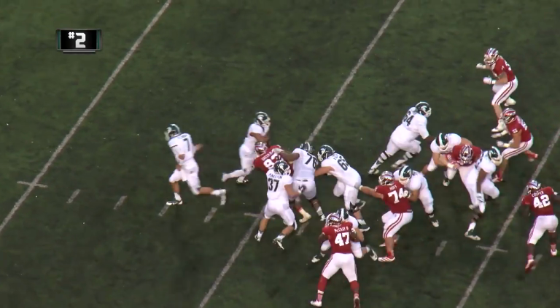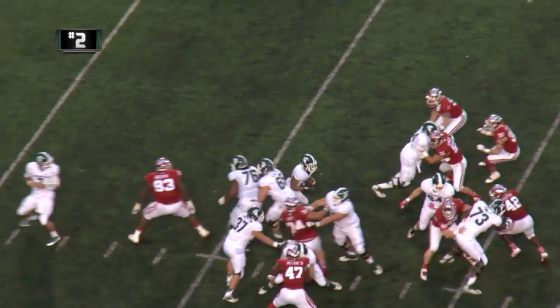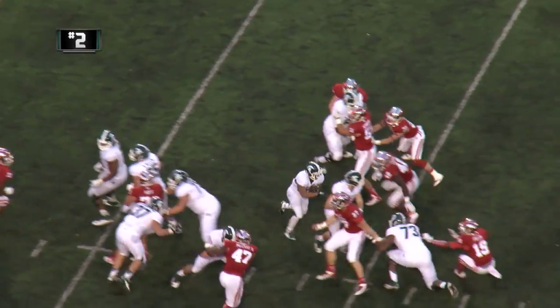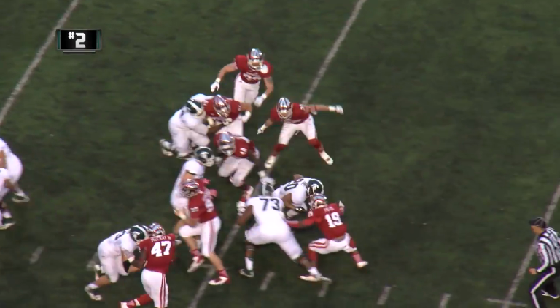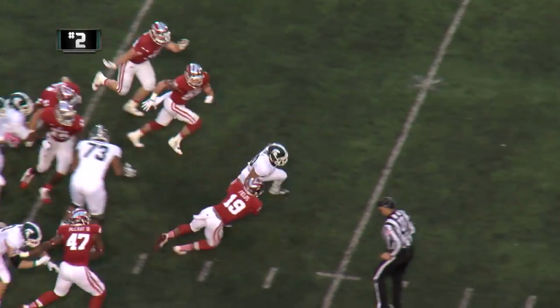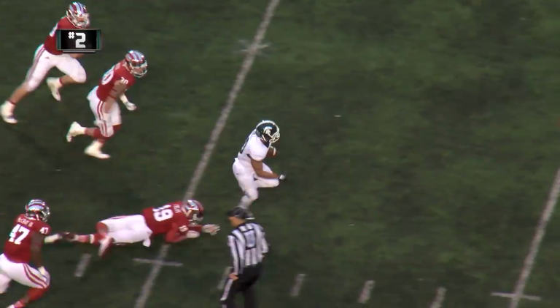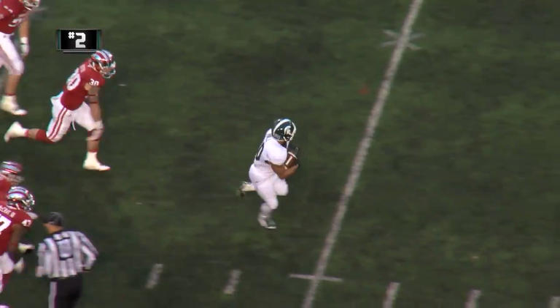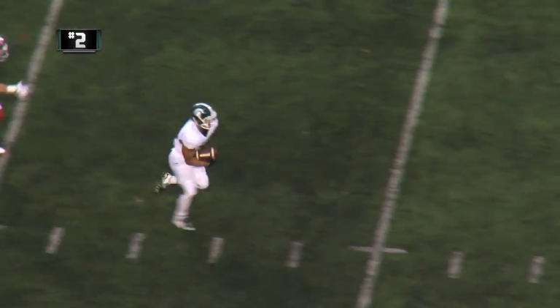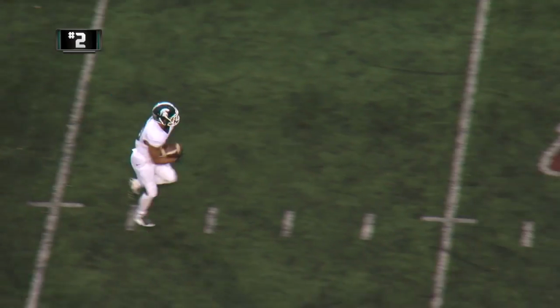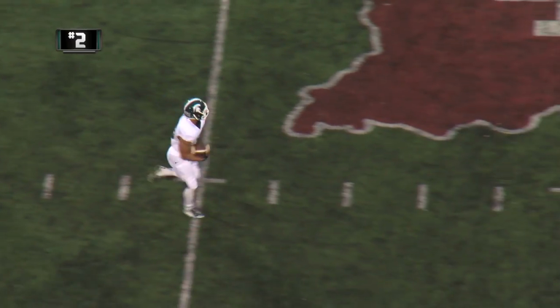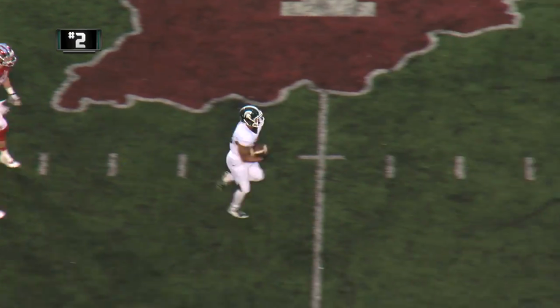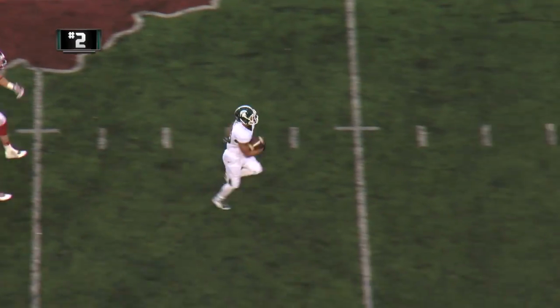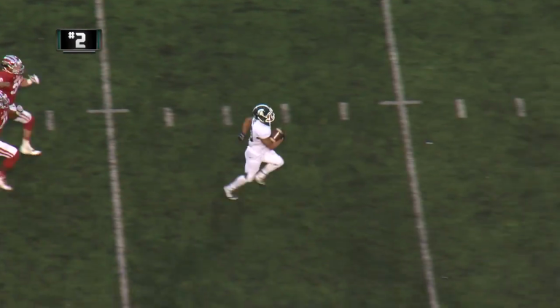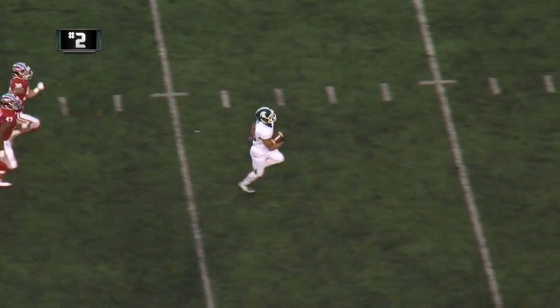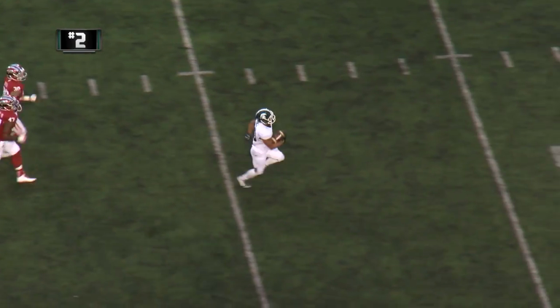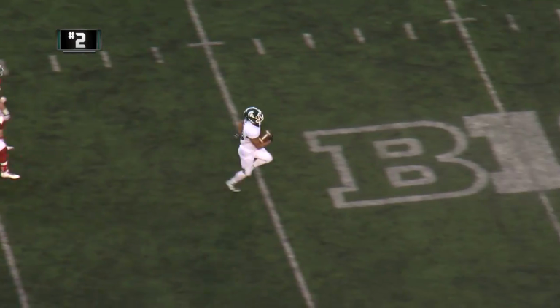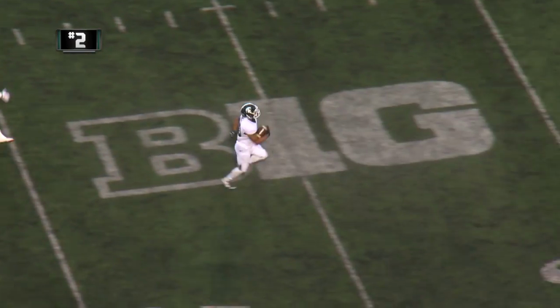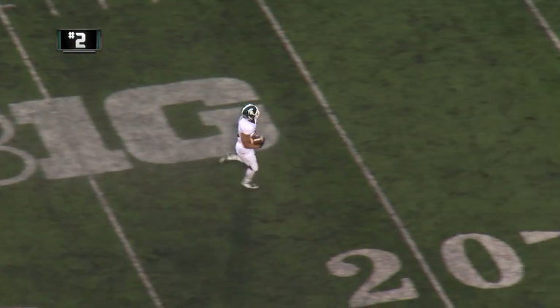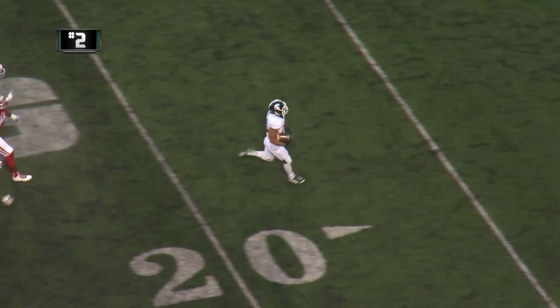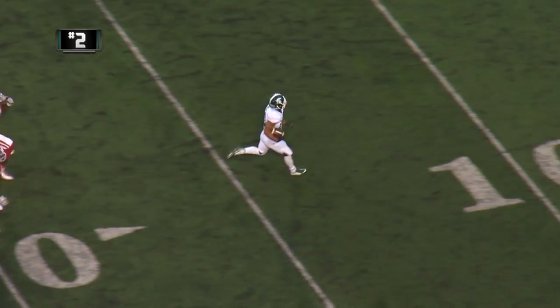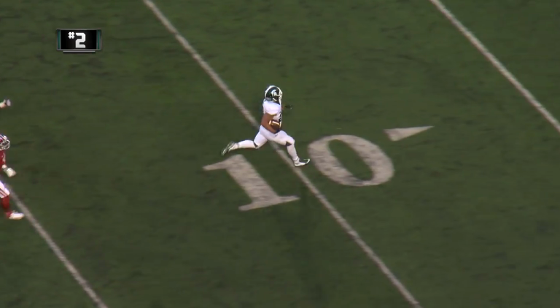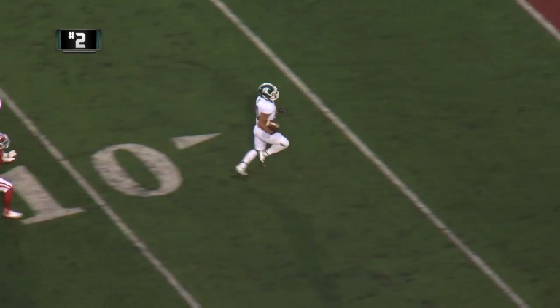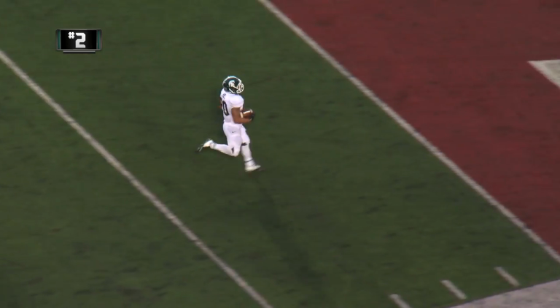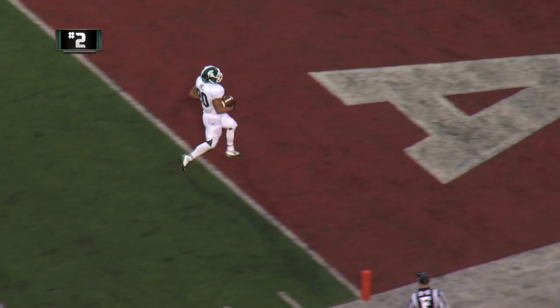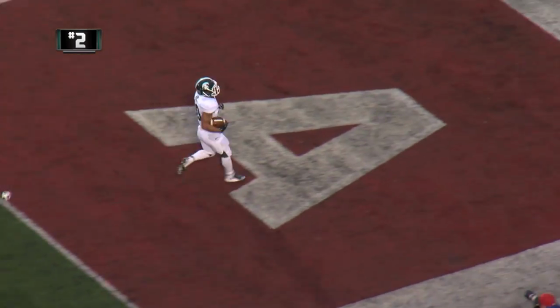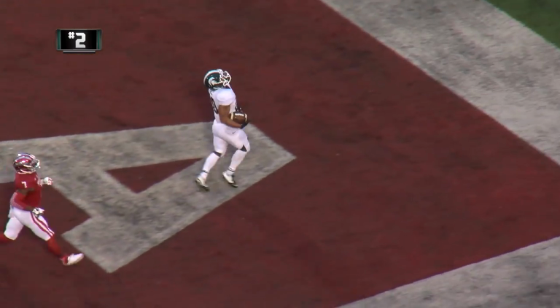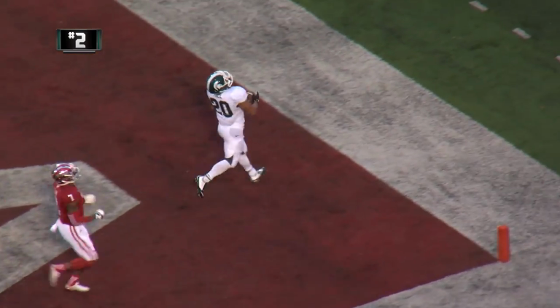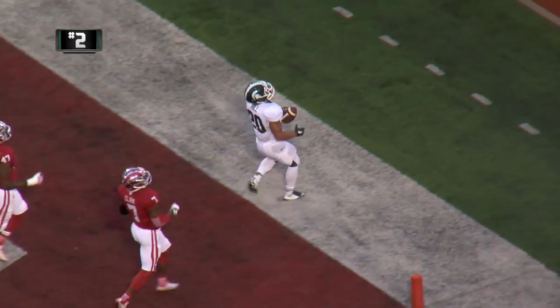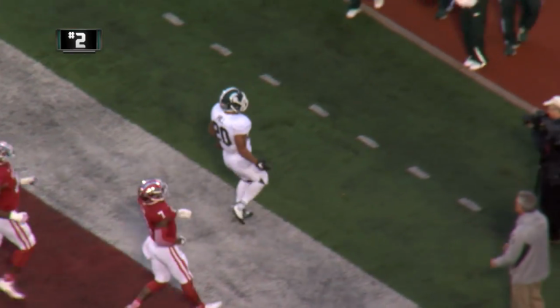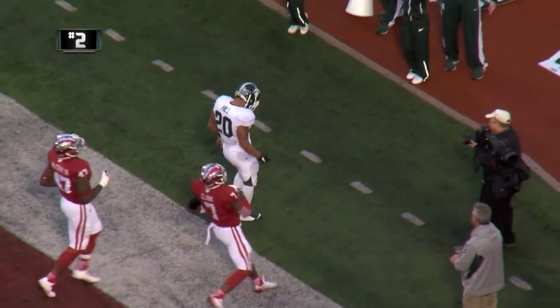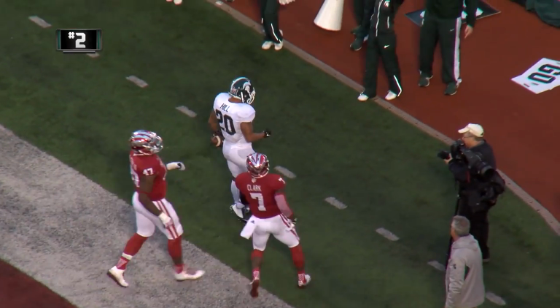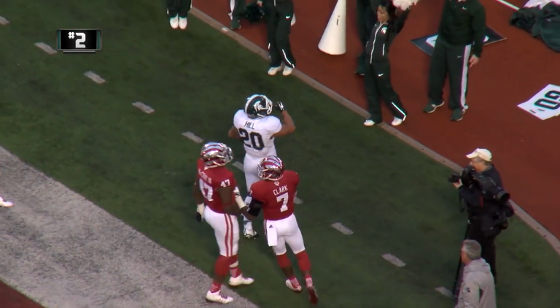O'Connor hands to the end zone — he's off left tackle, he breaks to the clear, he's at midfield! Now the 20, he's inside the 10, inside the 5, into the end zone! Touchdown MSU!